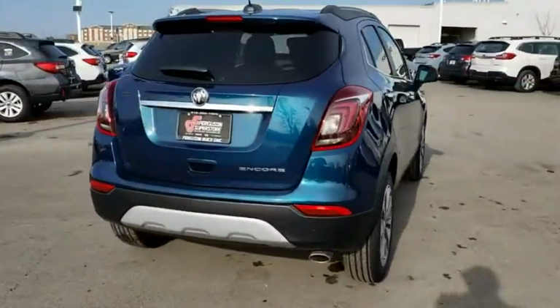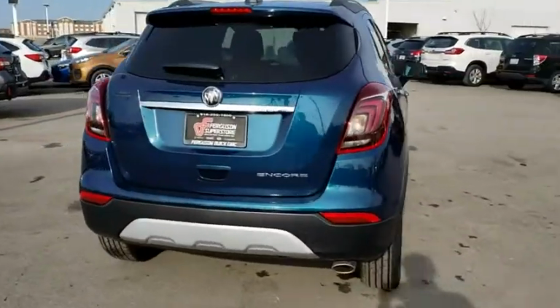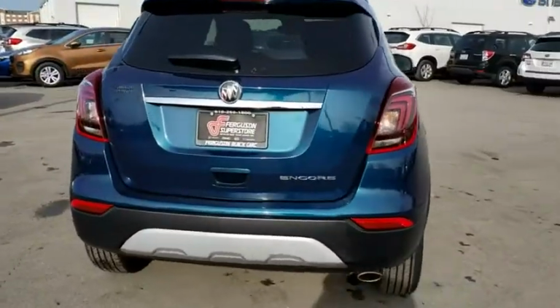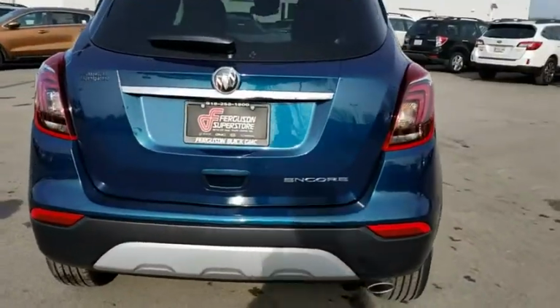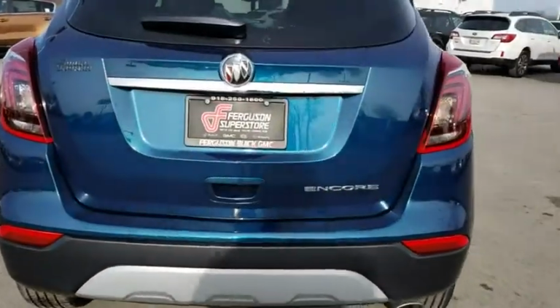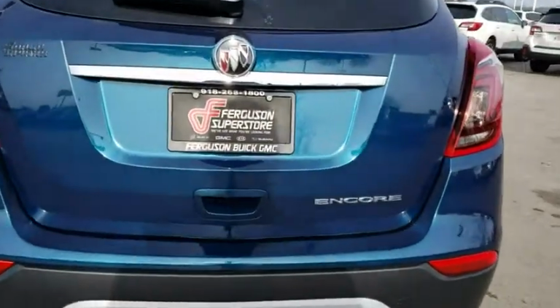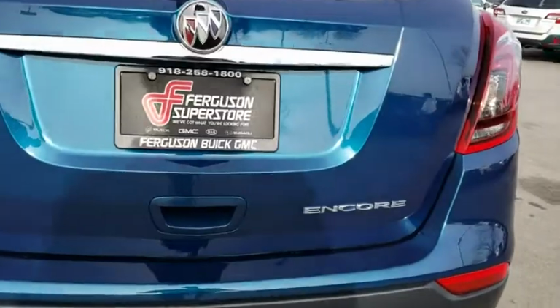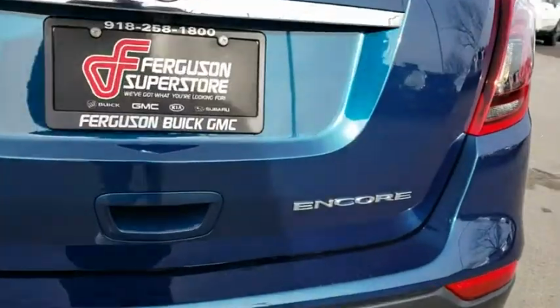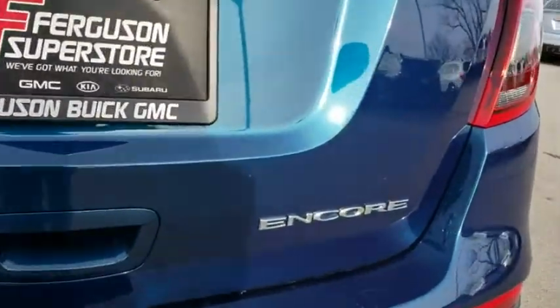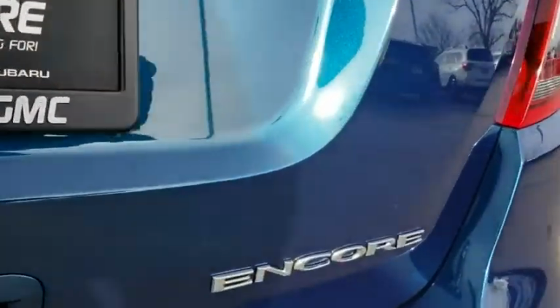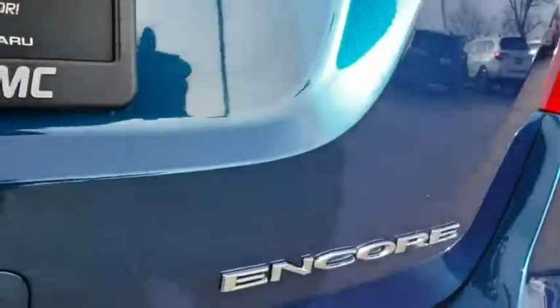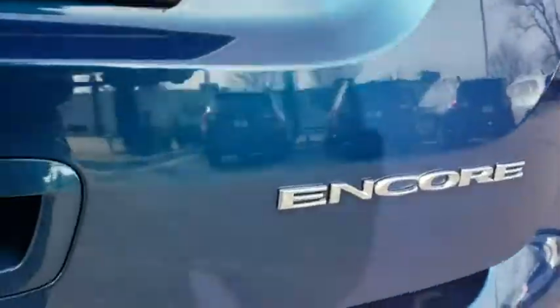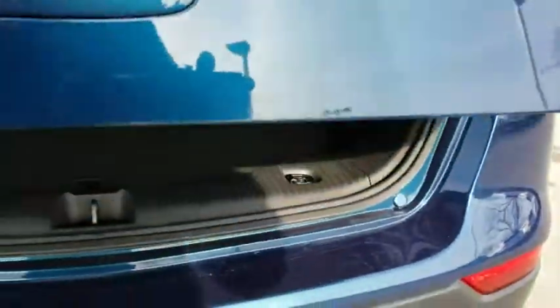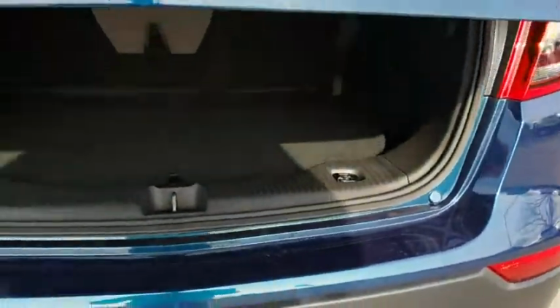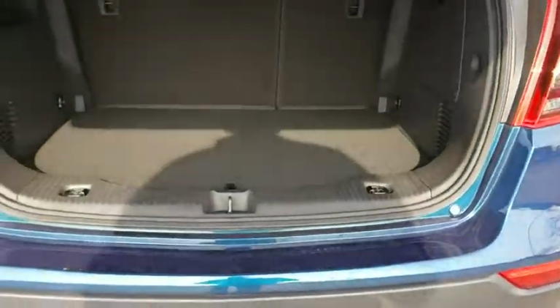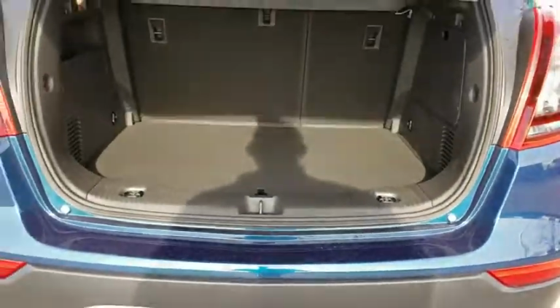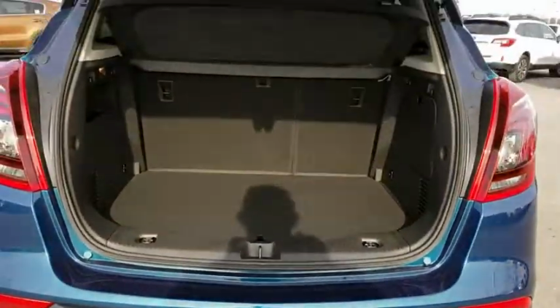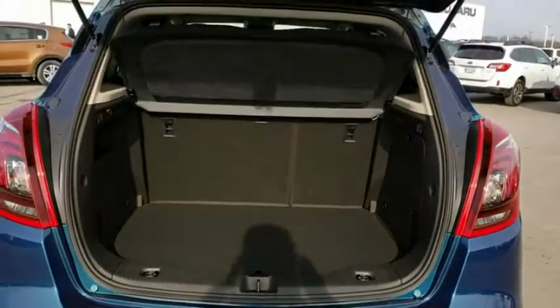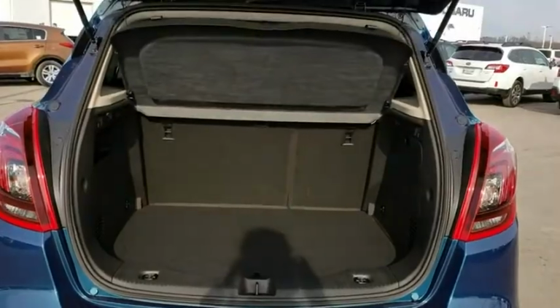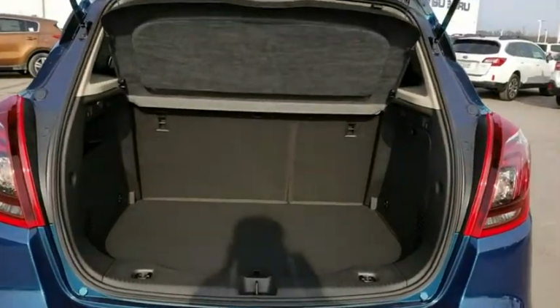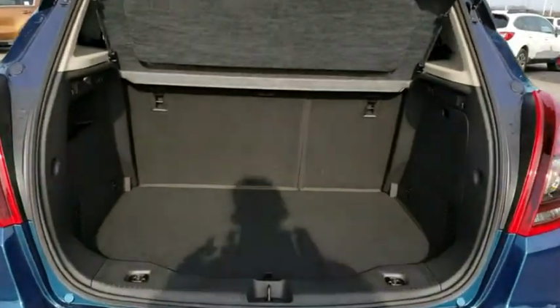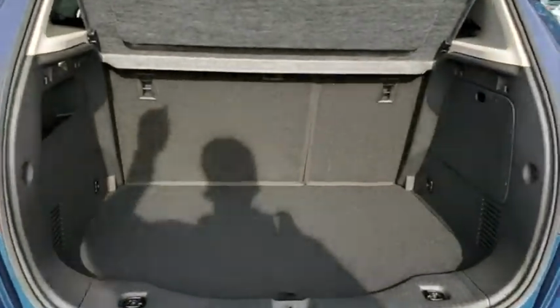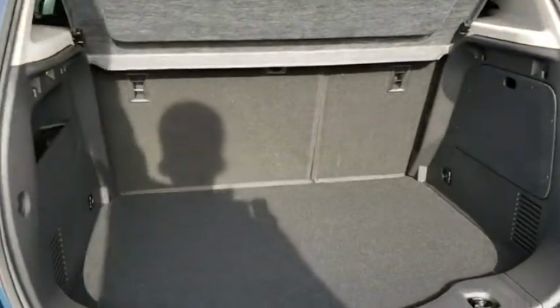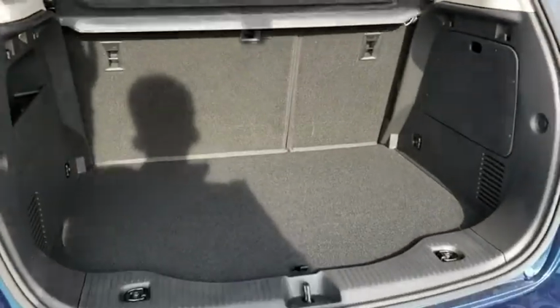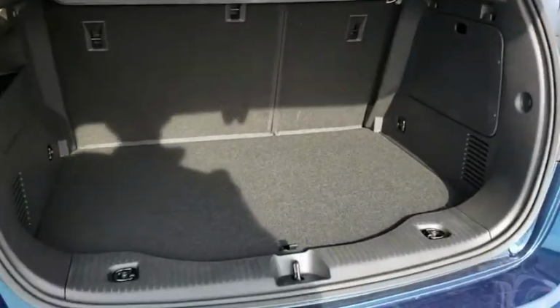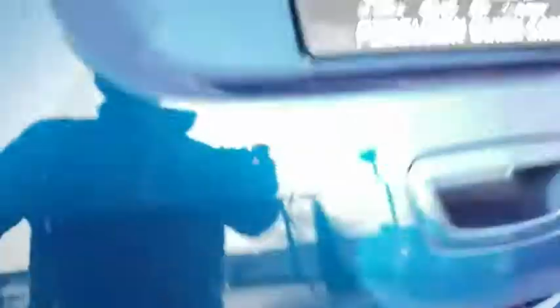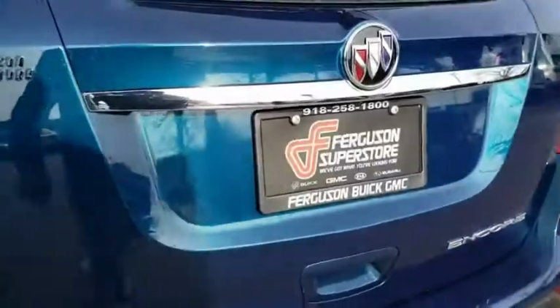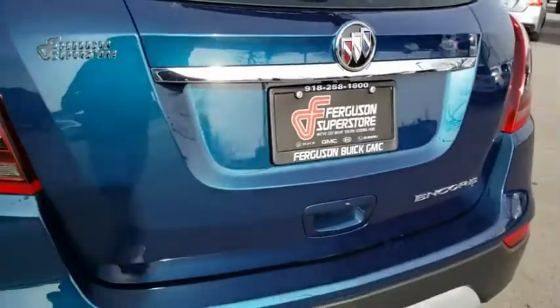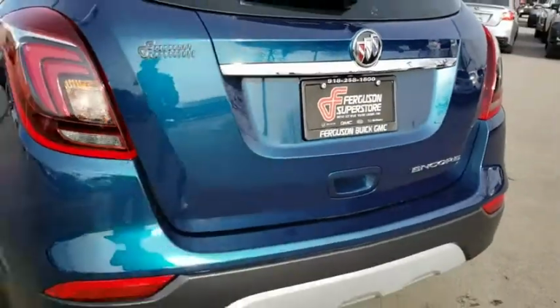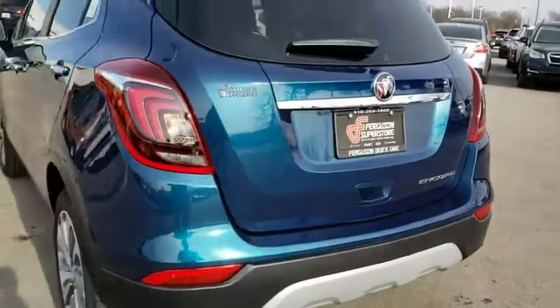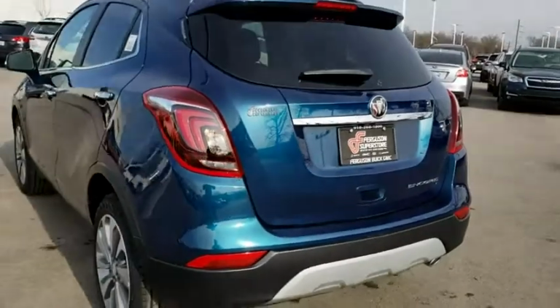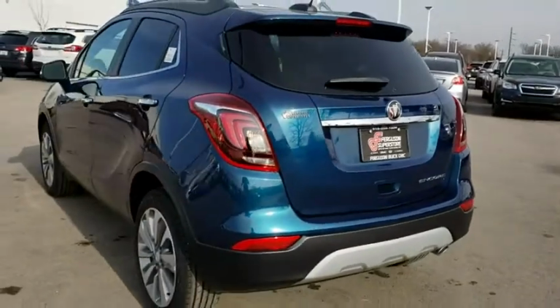Standard features that would make any car owner smile. Here are some of this vehicle's great options: stability control, anti-lock braking system, traction control, keyless entry, steering wheel audio controls, remote engine start, backup camera.